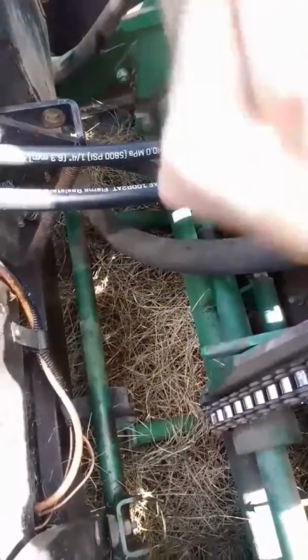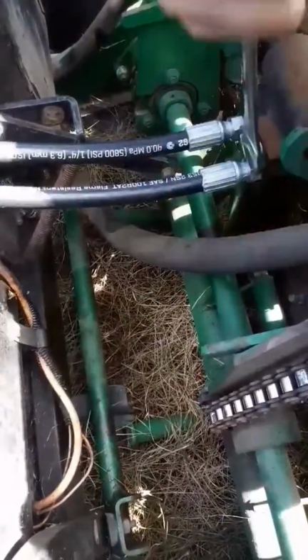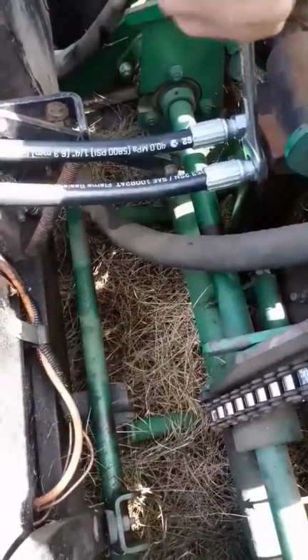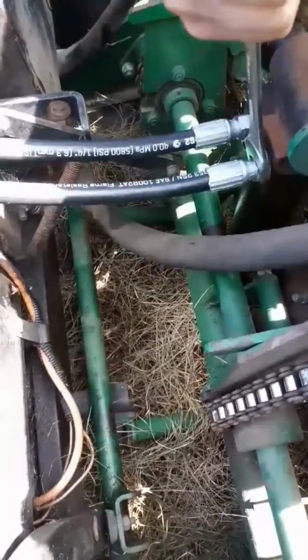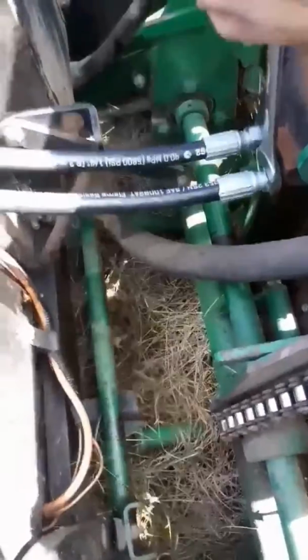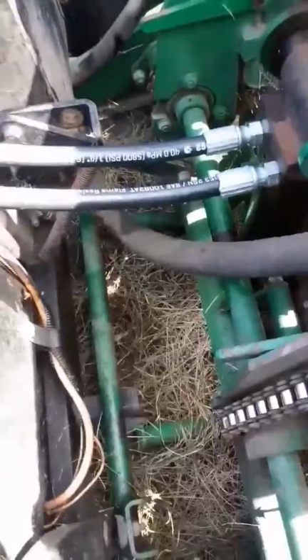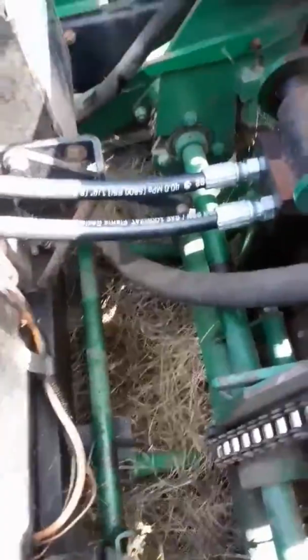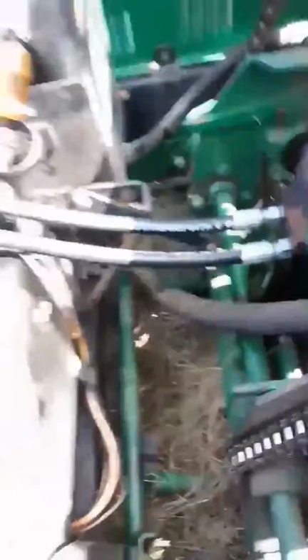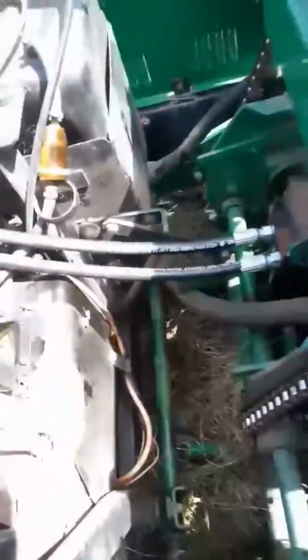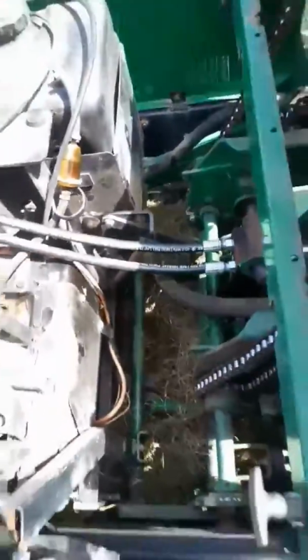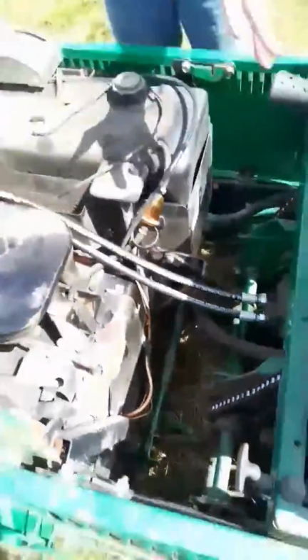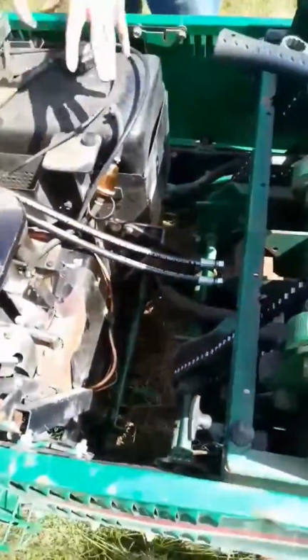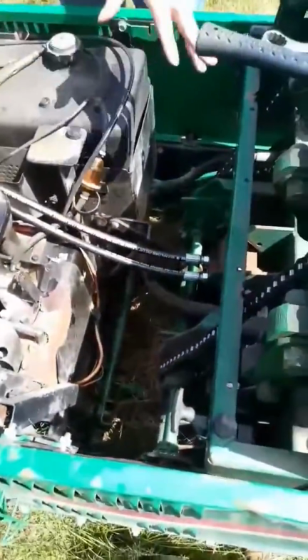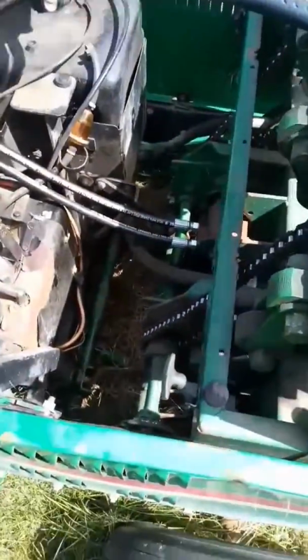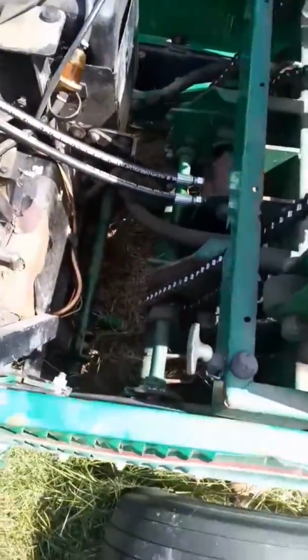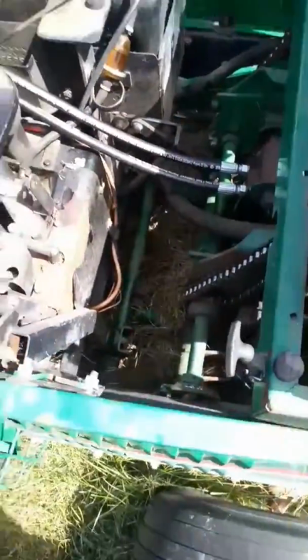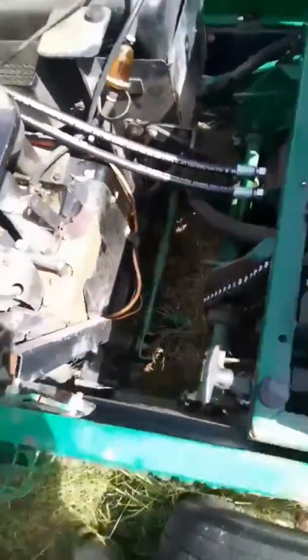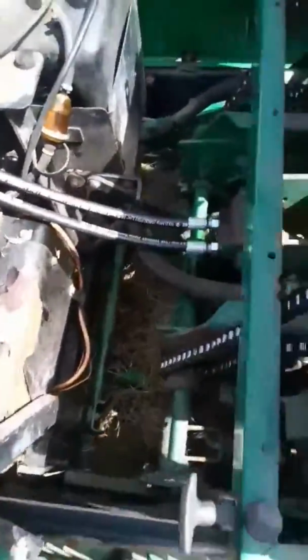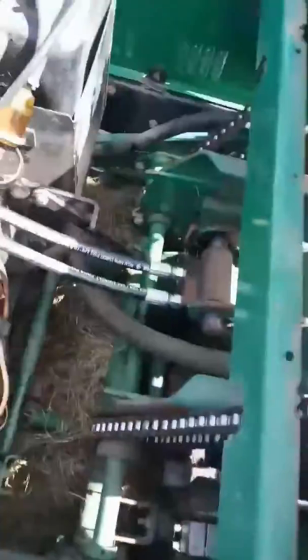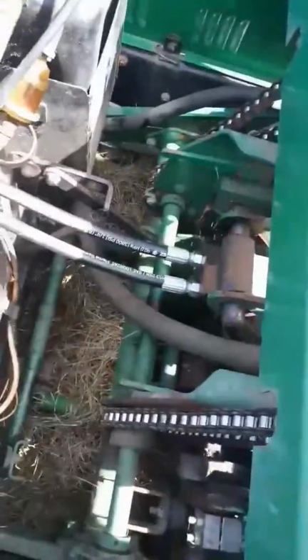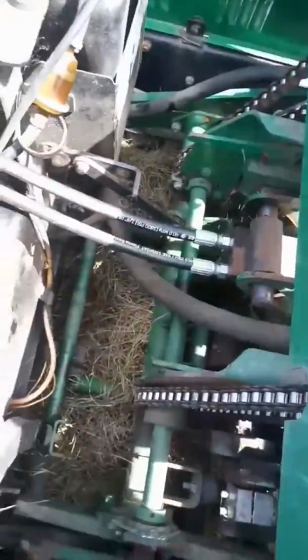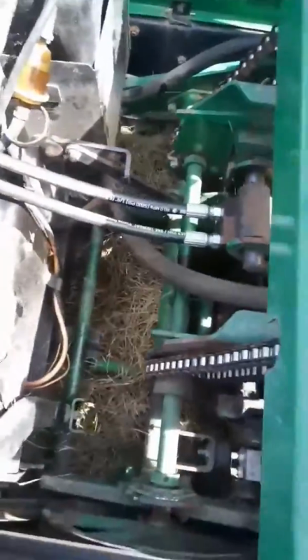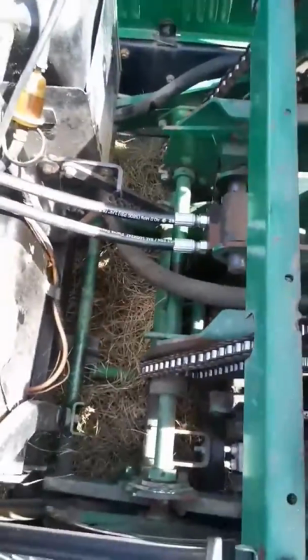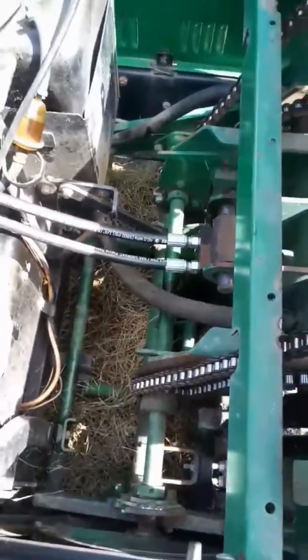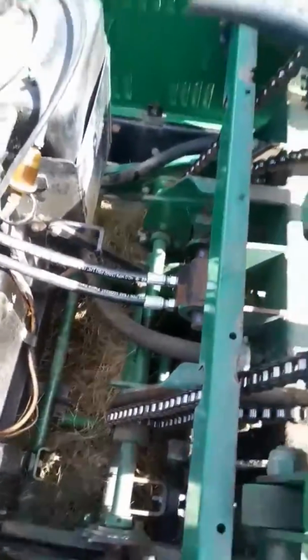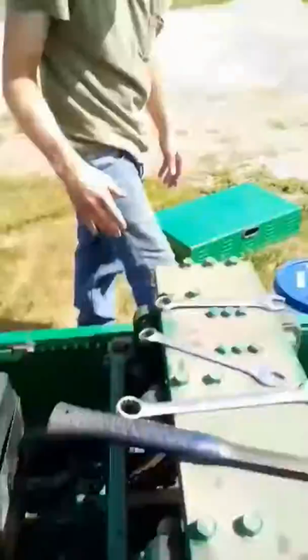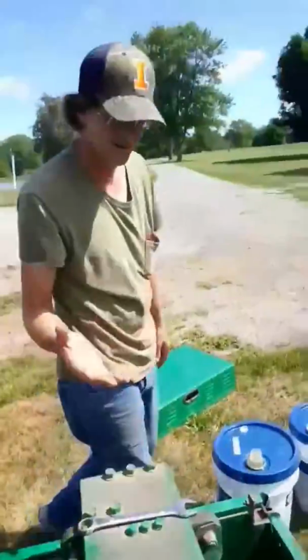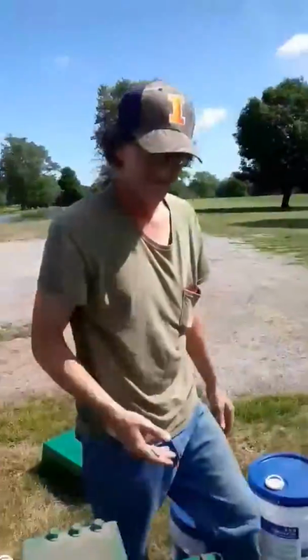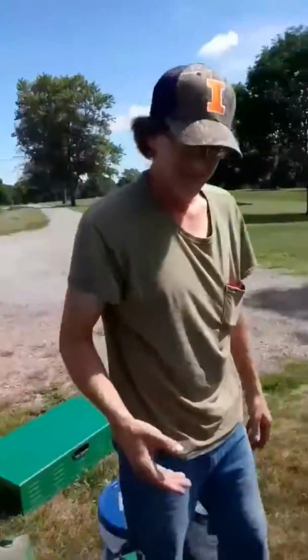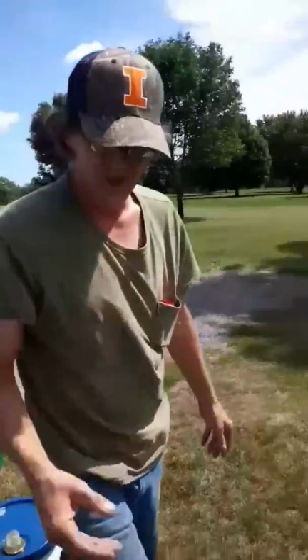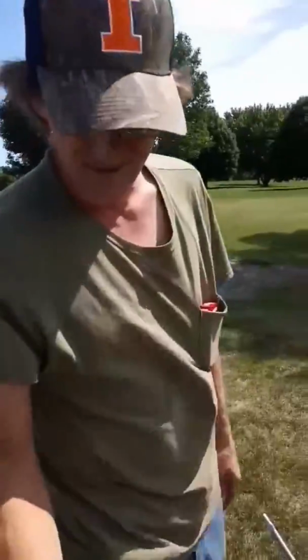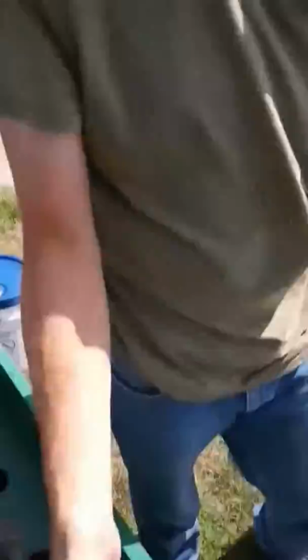Make sure your hydraulic hoses are getting tight. Alright, you might be looking all over, following your lines, trying to figure out where to put the hydraulic fluid on these things. Well, believe it or not, it's right here.